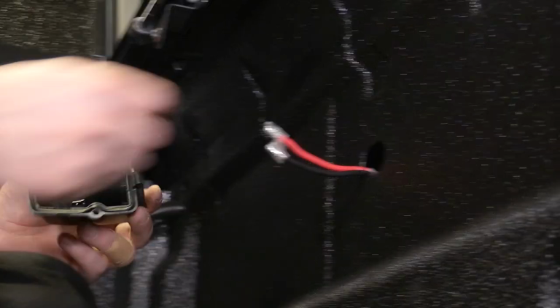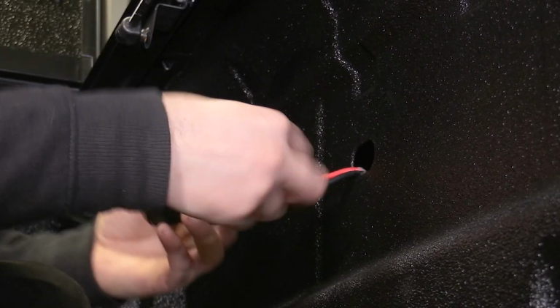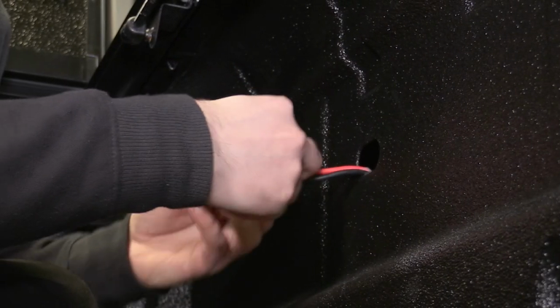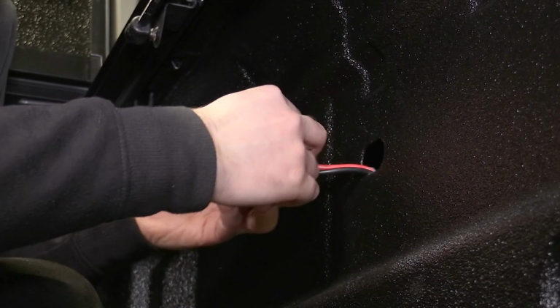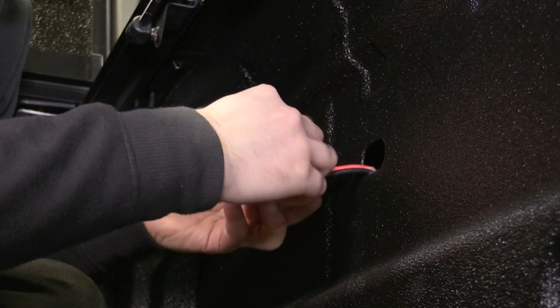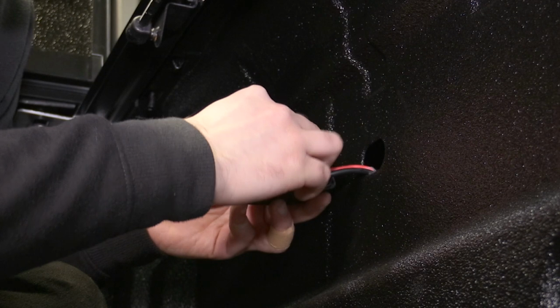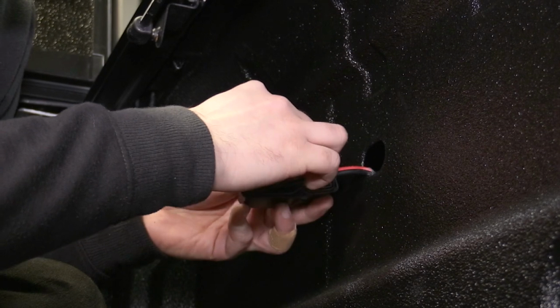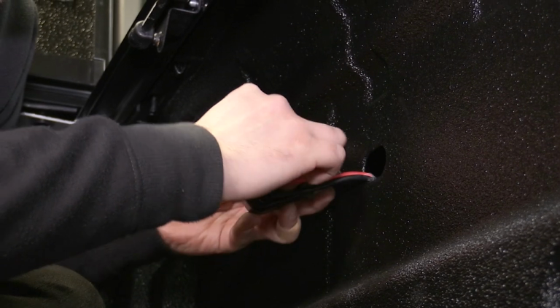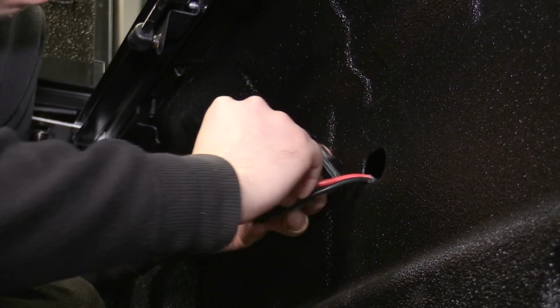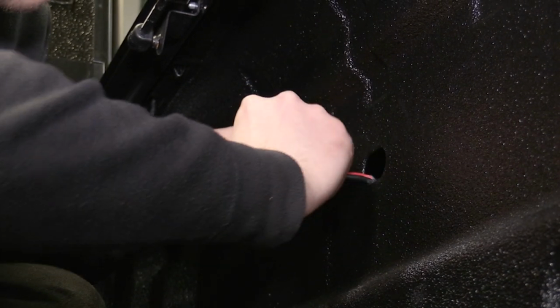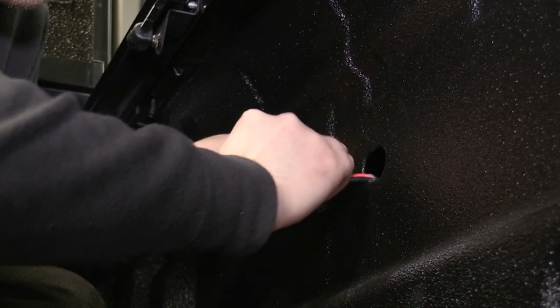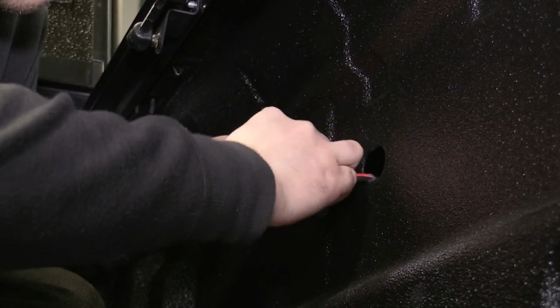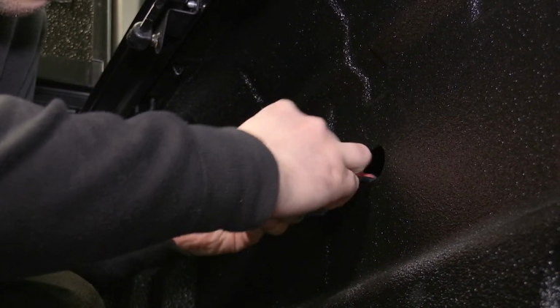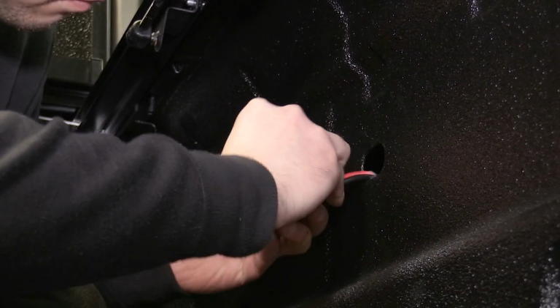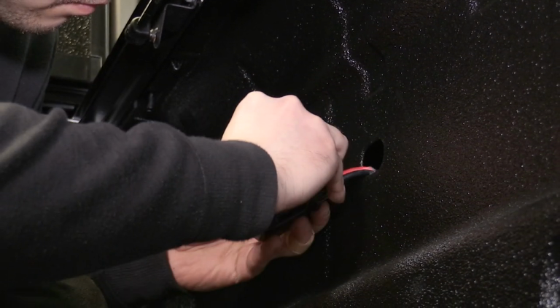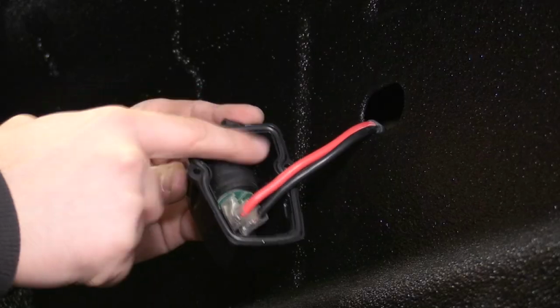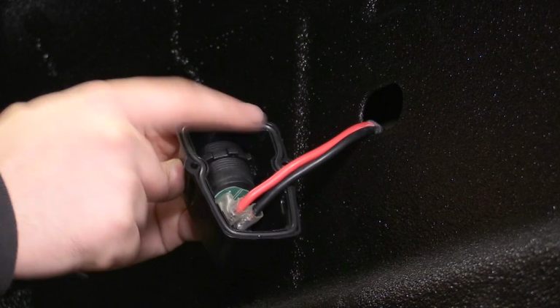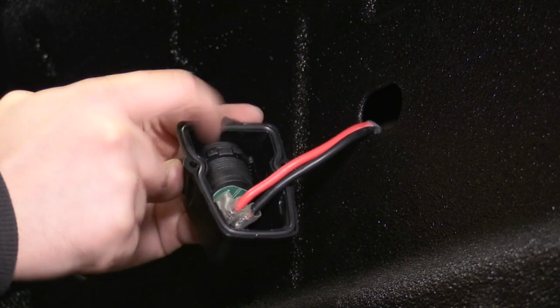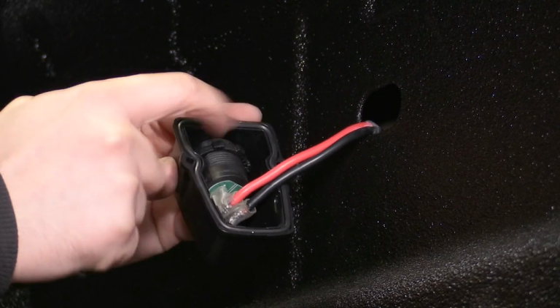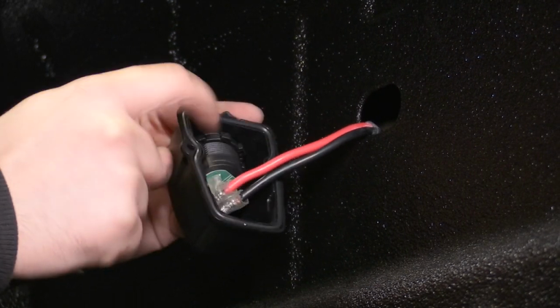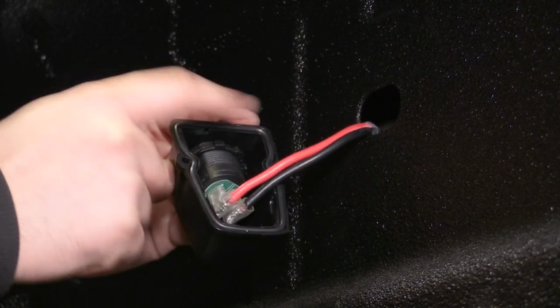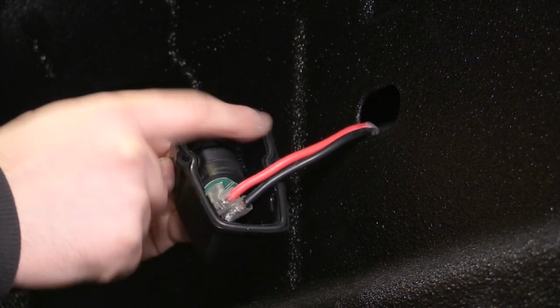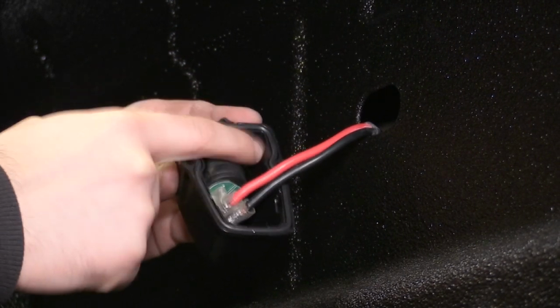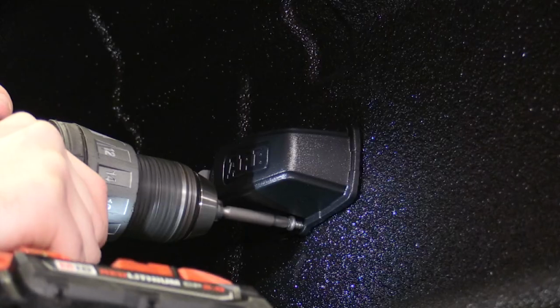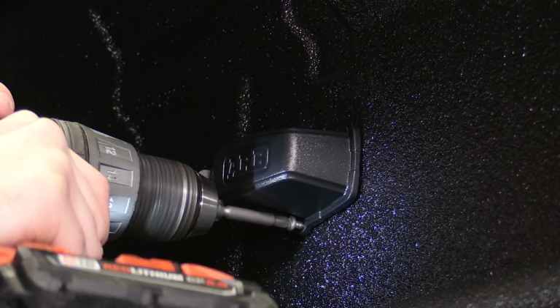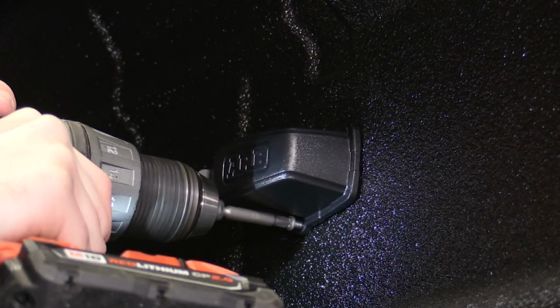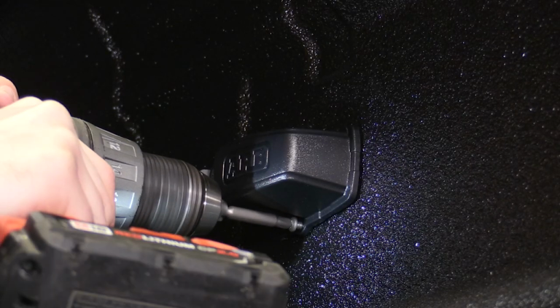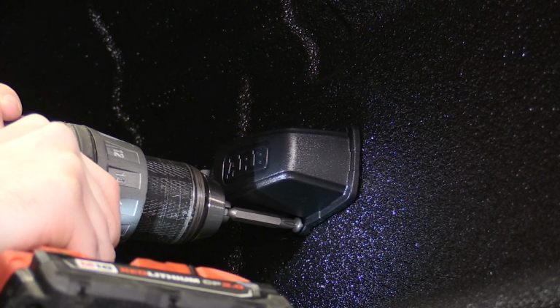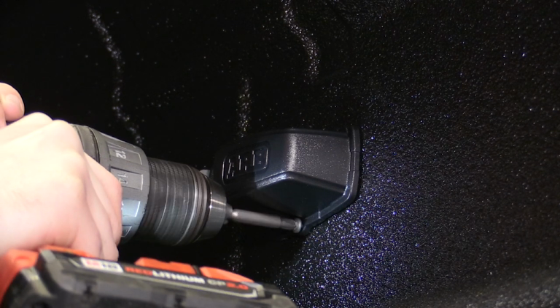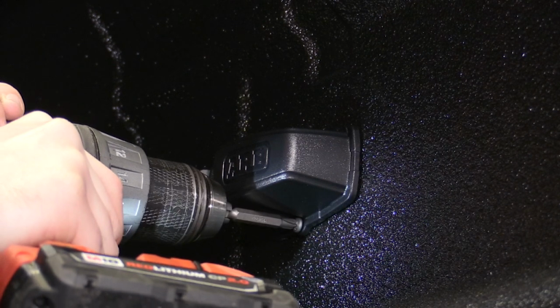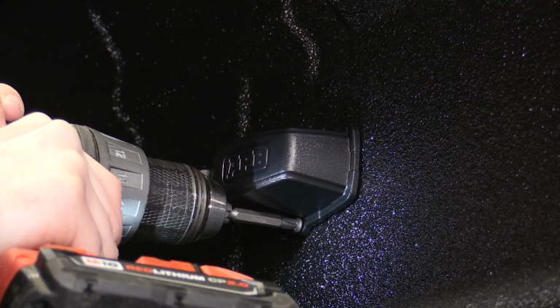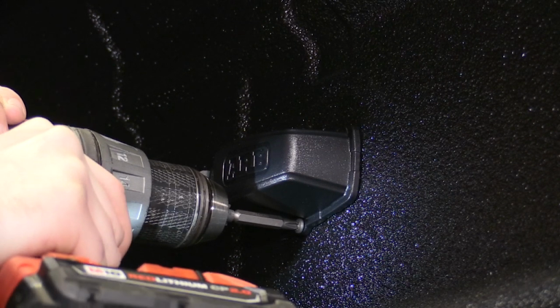Once the terminals are securely crimped and soldered to the harness, go ahead and secure them to the surface mount housing. Install the surface mount housing using the two screws supplied in the kit.